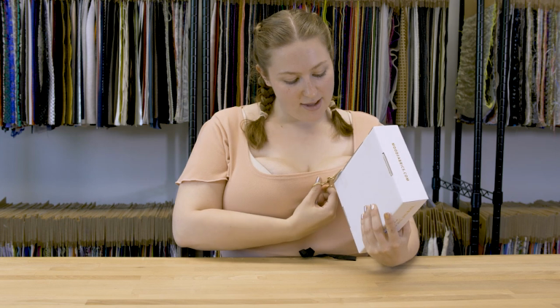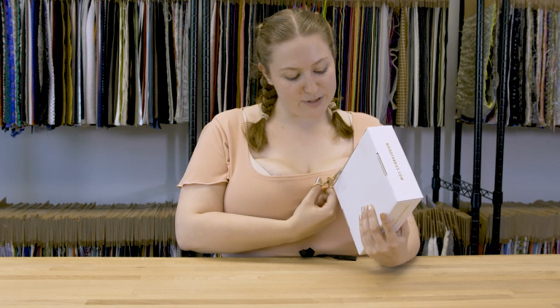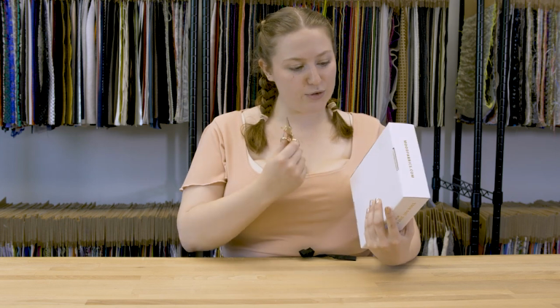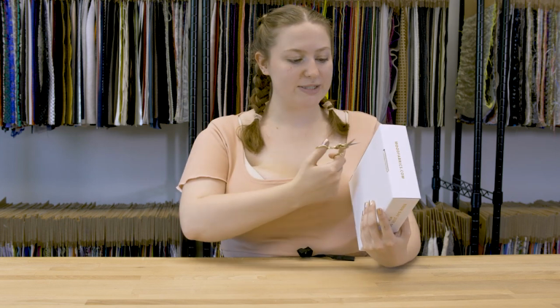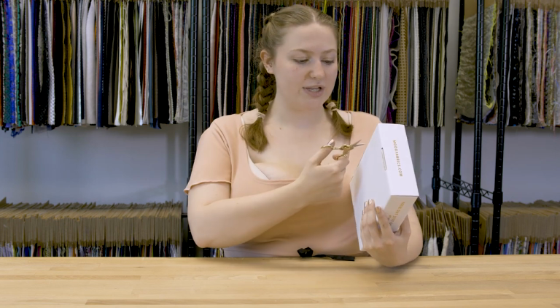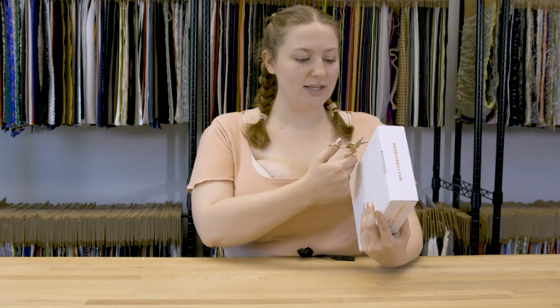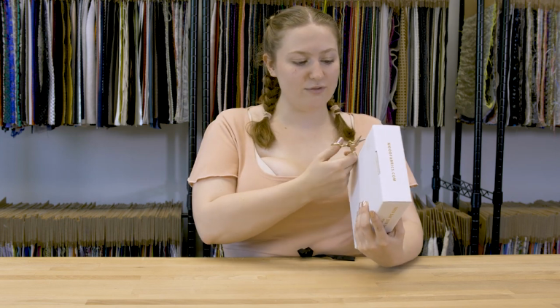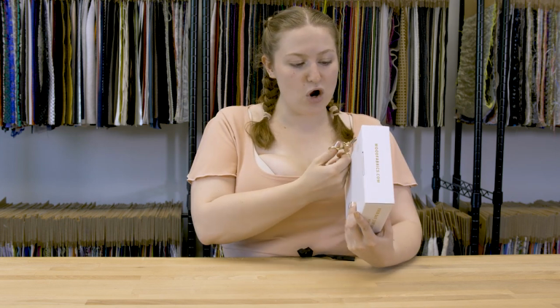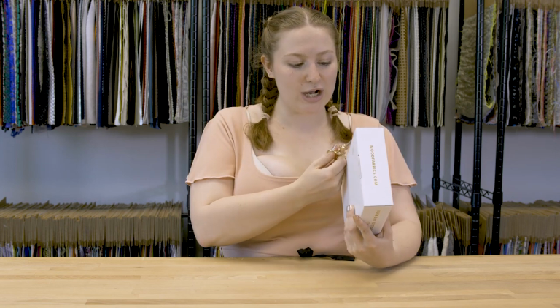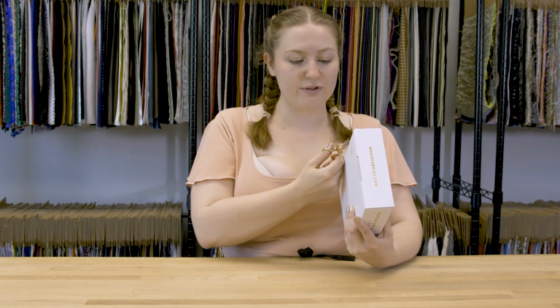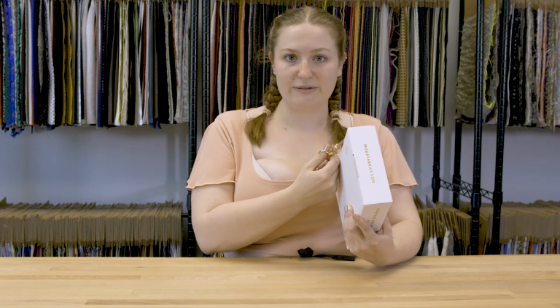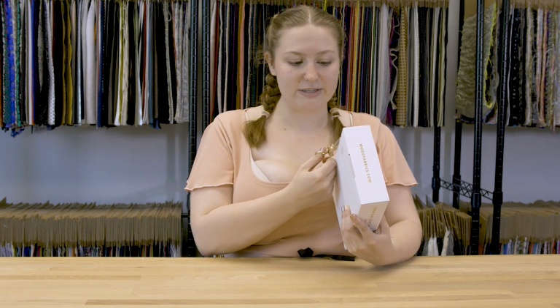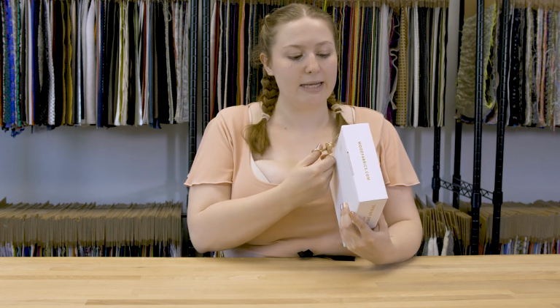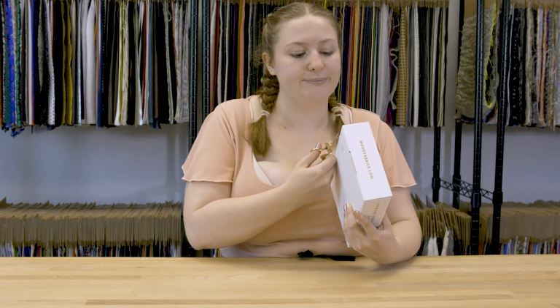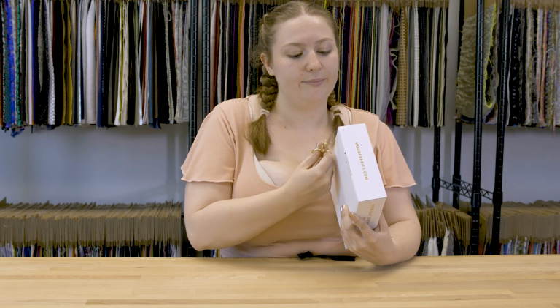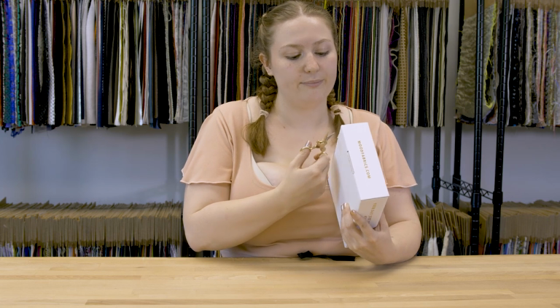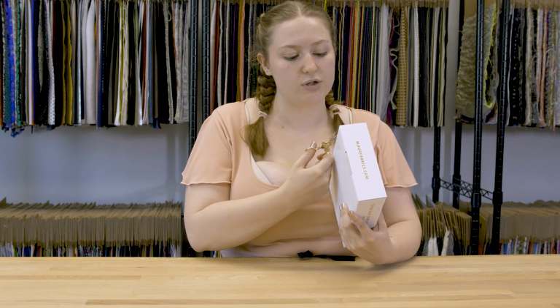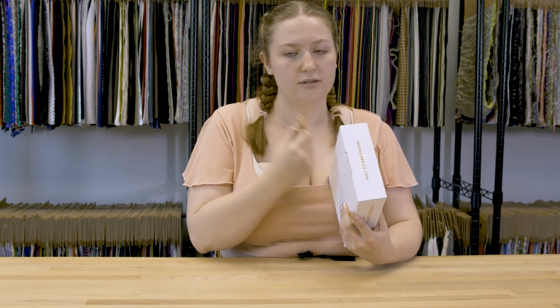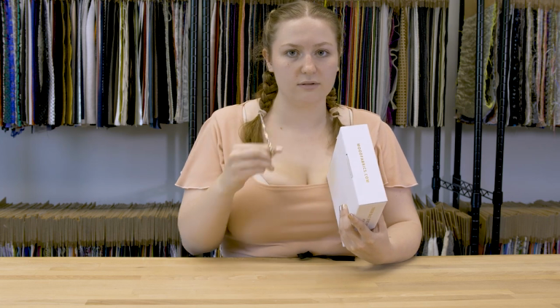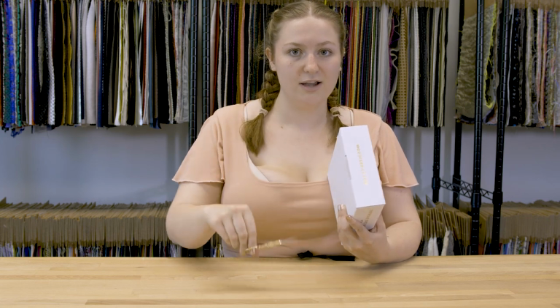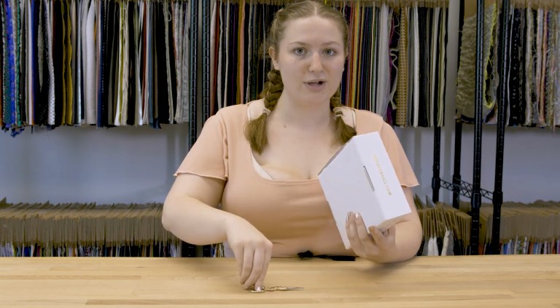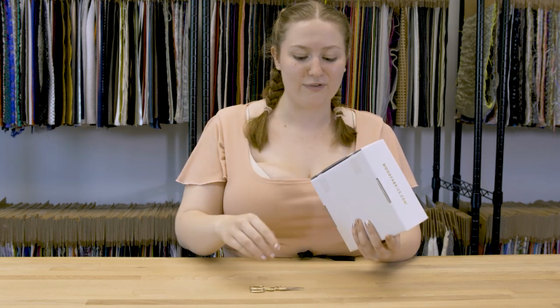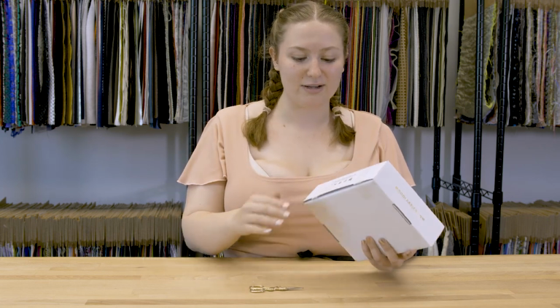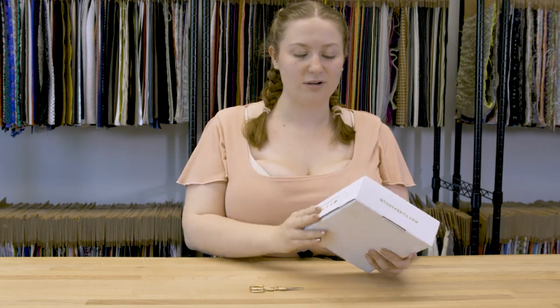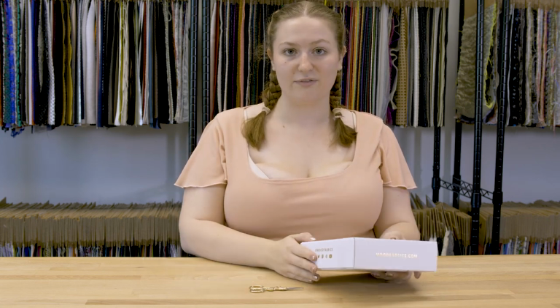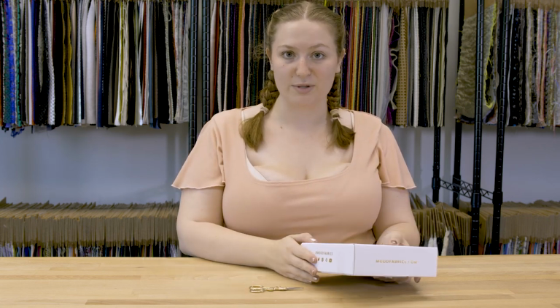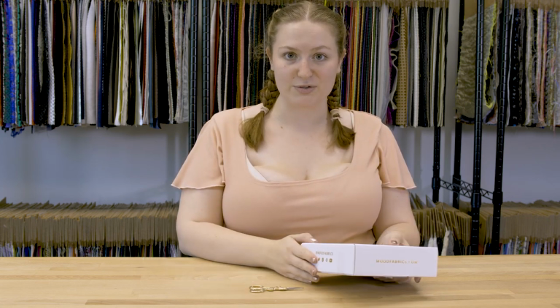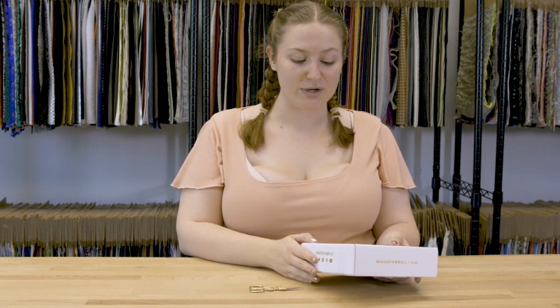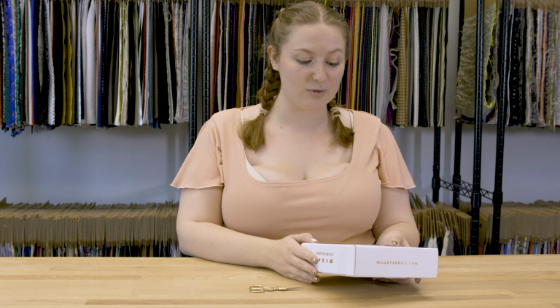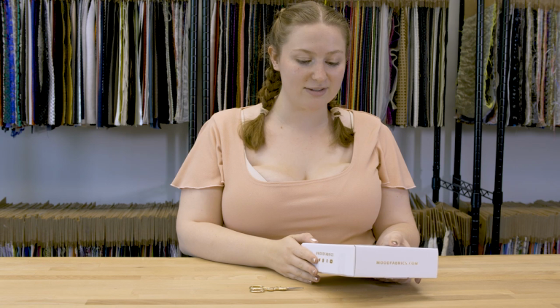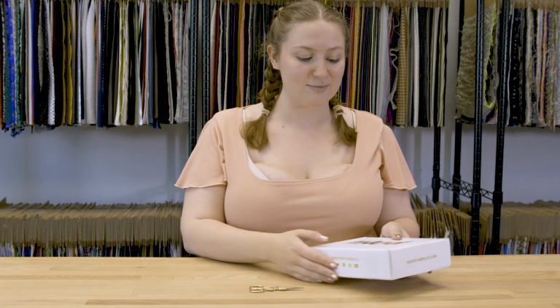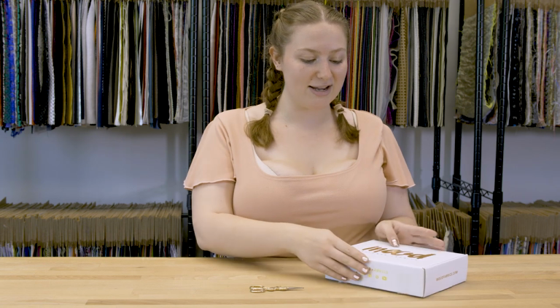I'm using my unicorn scissors again because I have no regard for the safety of this blade. But you should — don't cut your fabric with scissors you don't cut fabric with, because that's a bad idea.